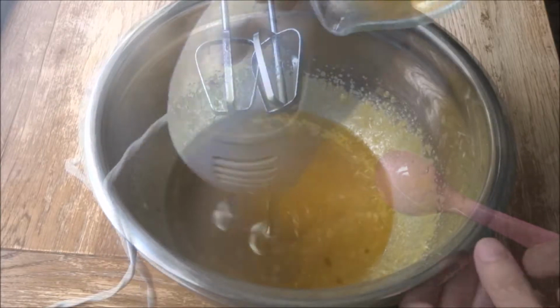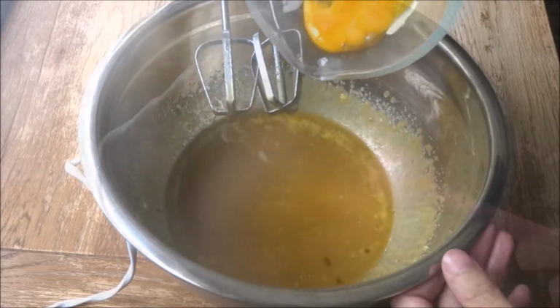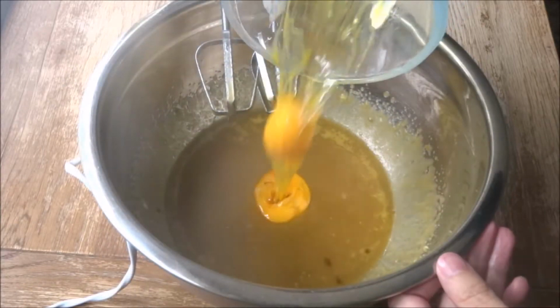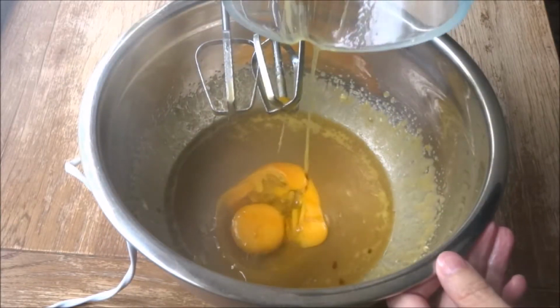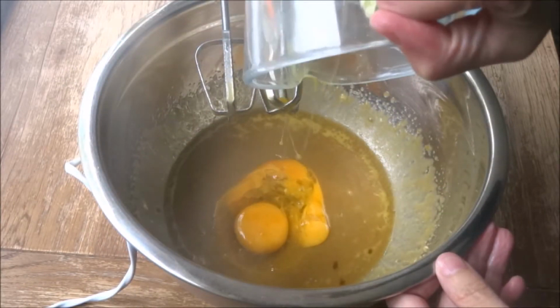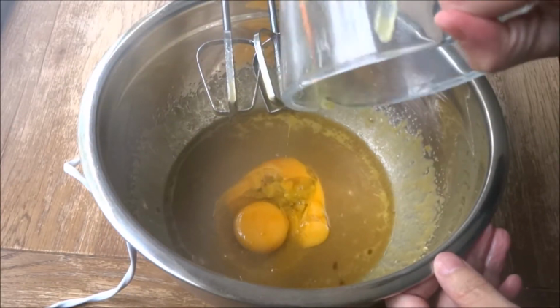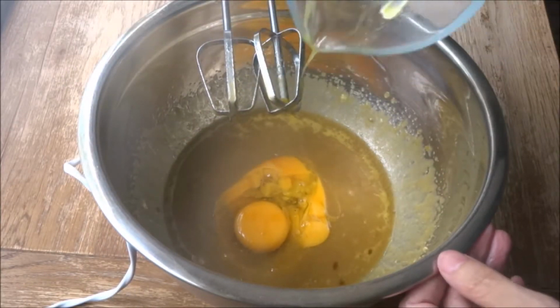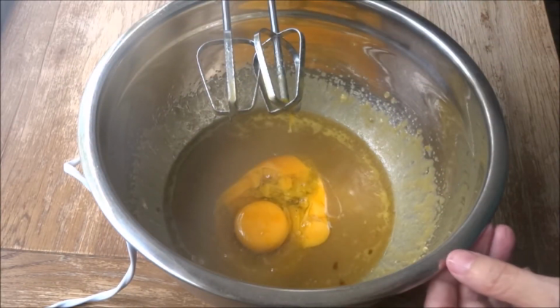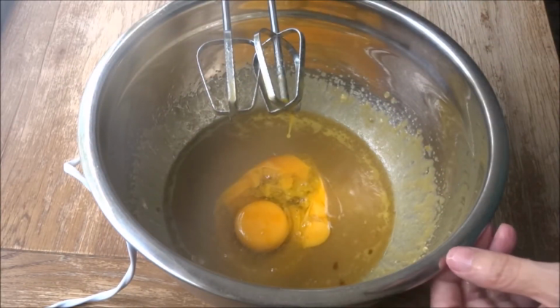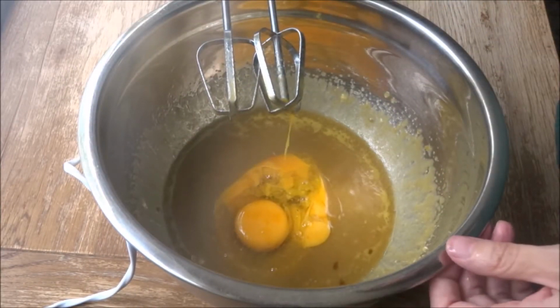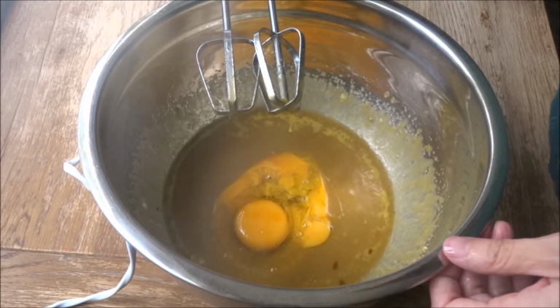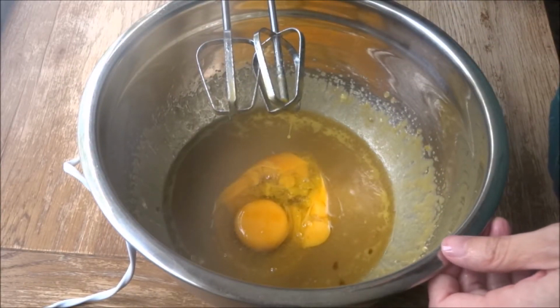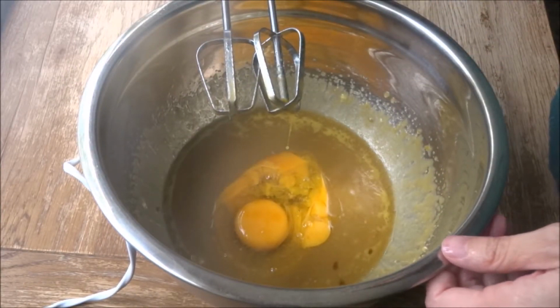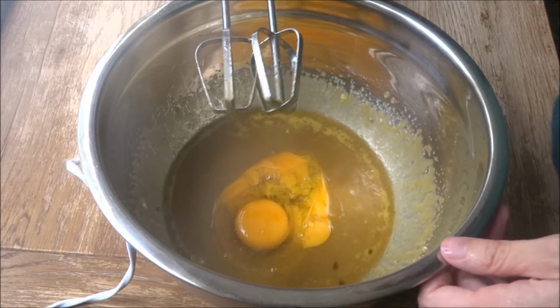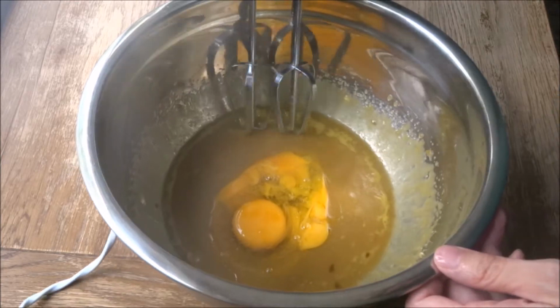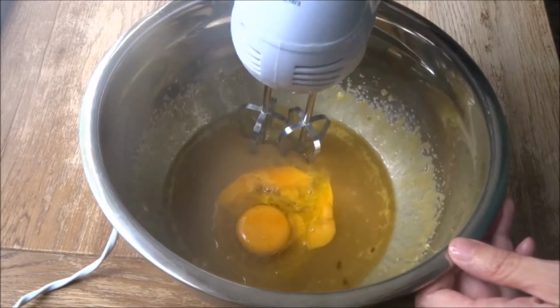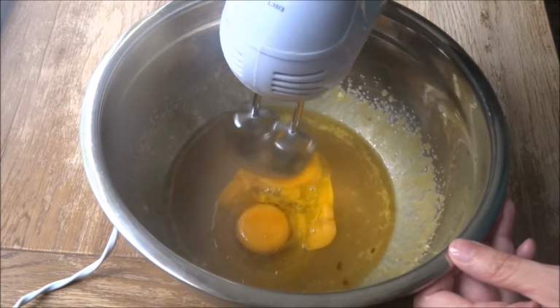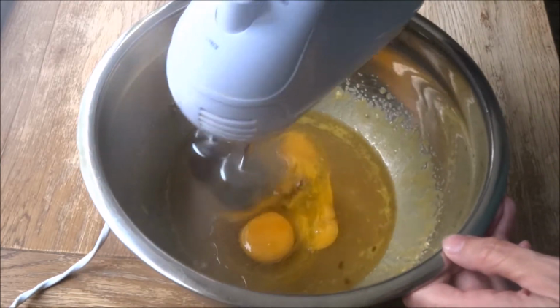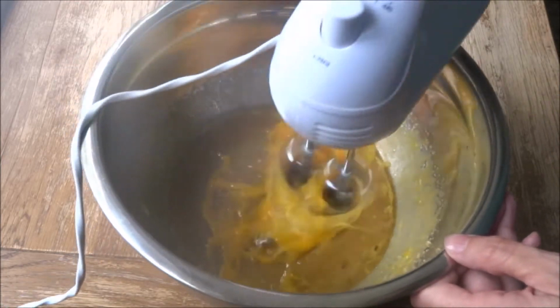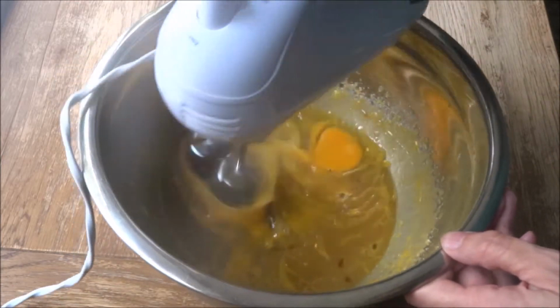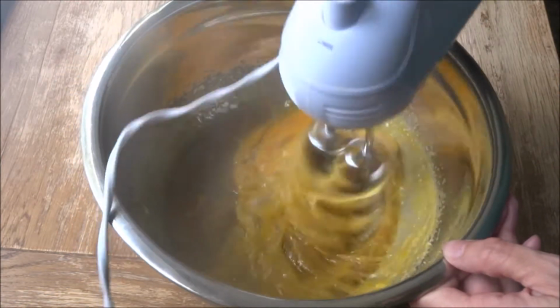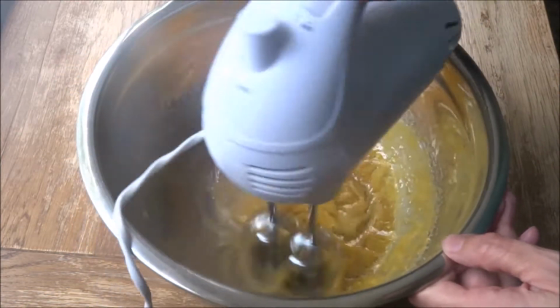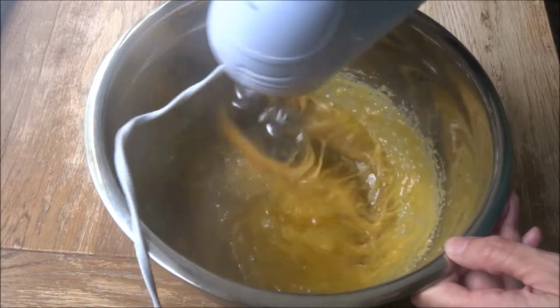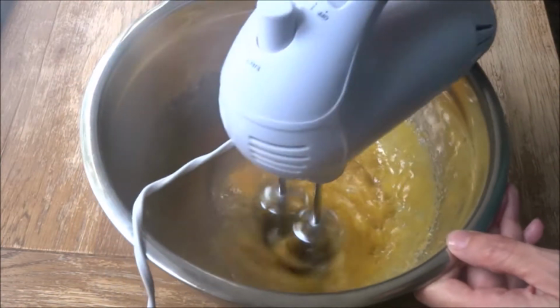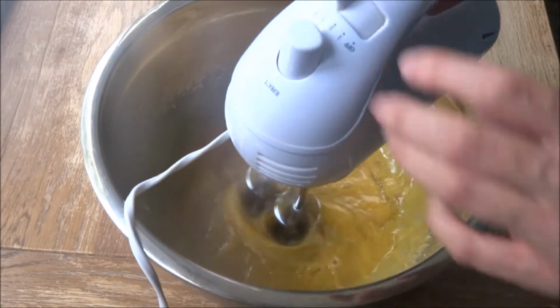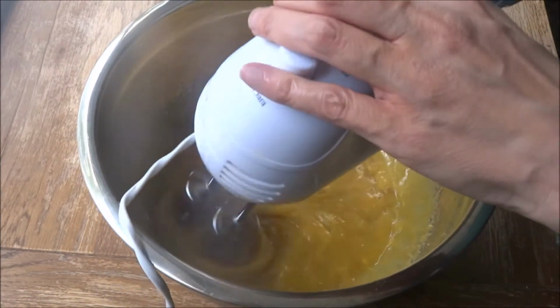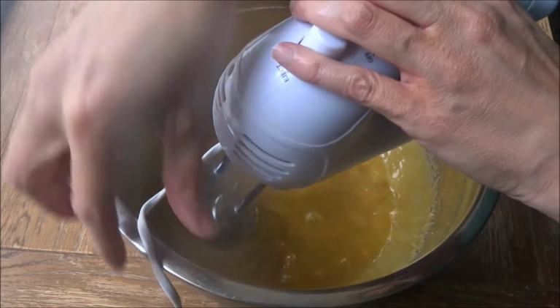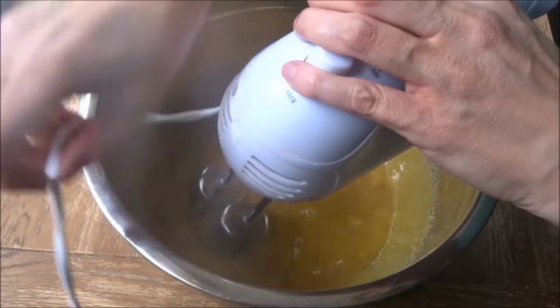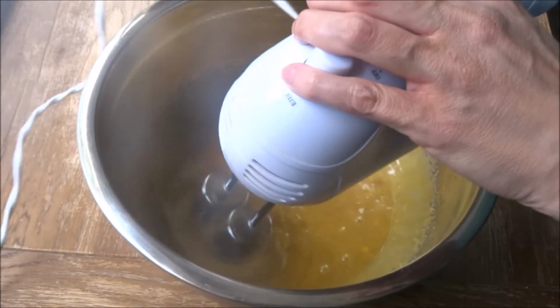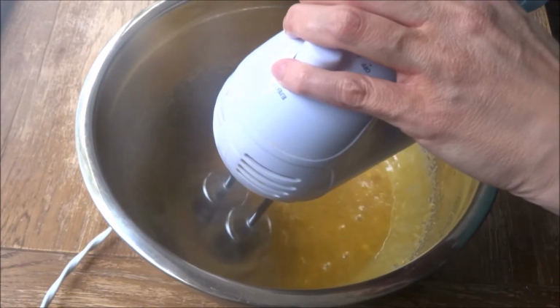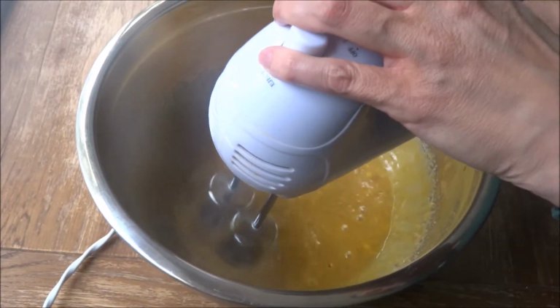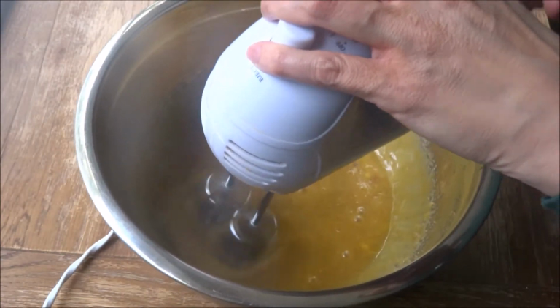Next we add one whole egg and one egg yolk, and this needs to be whisked up until it's really pale and a bit more fluffy than it is already, so keep on going with that.